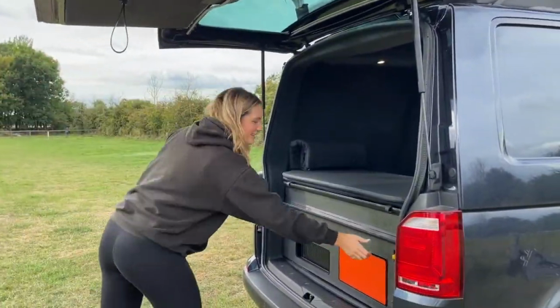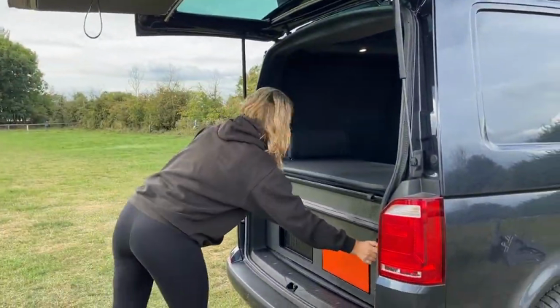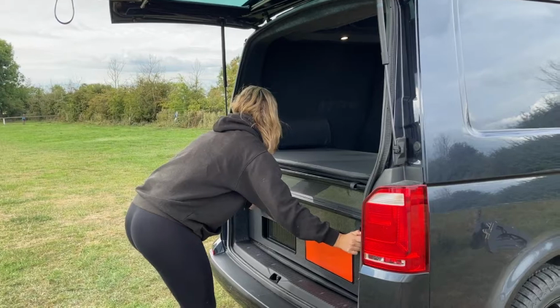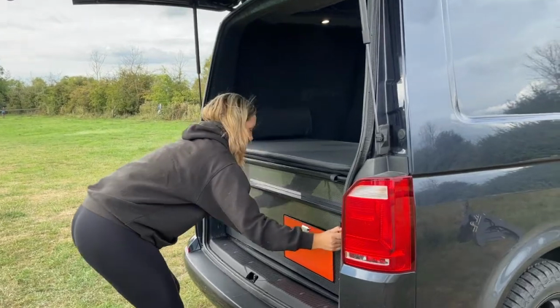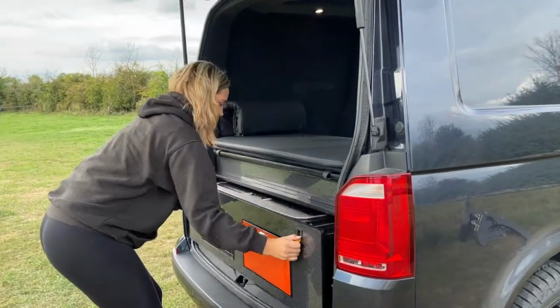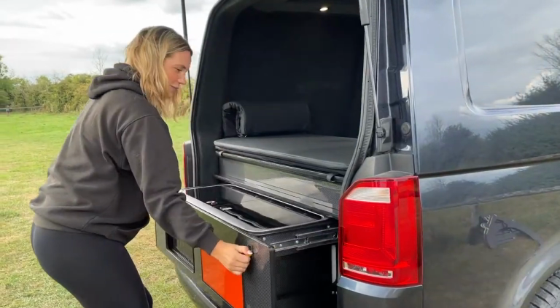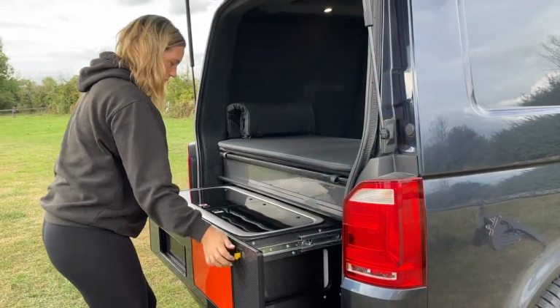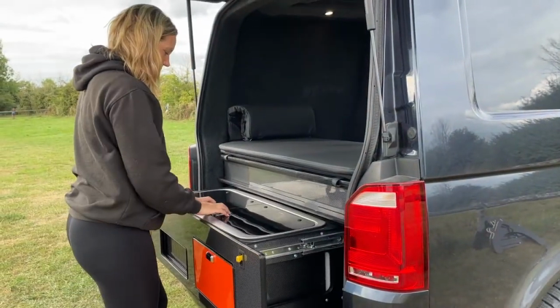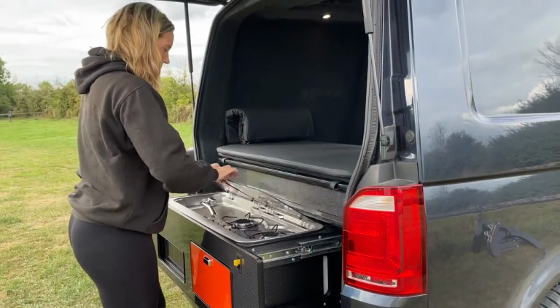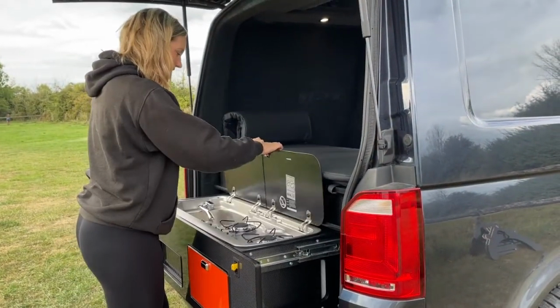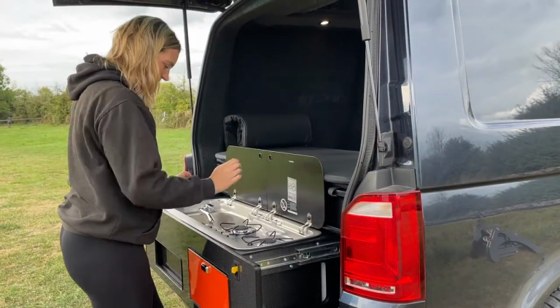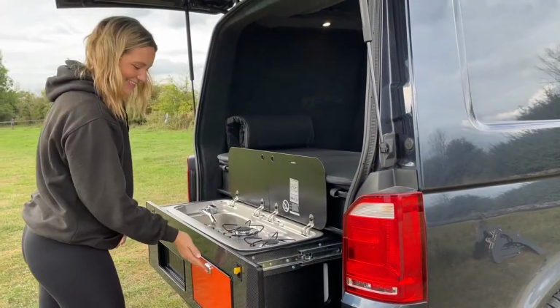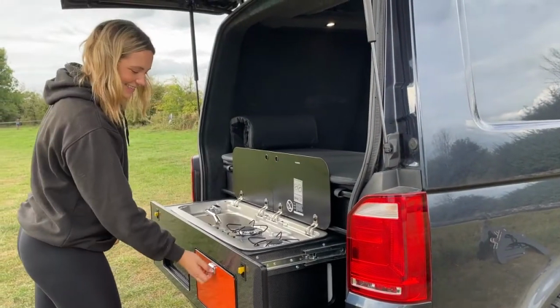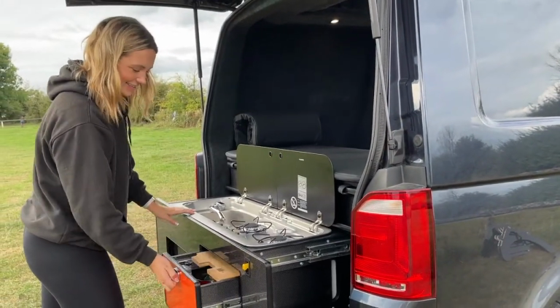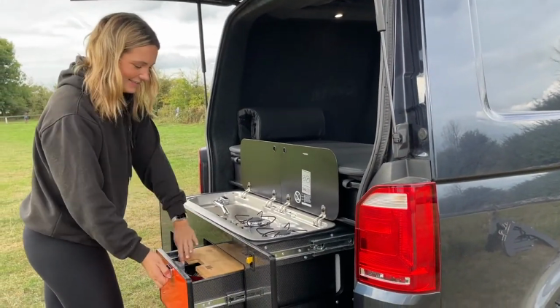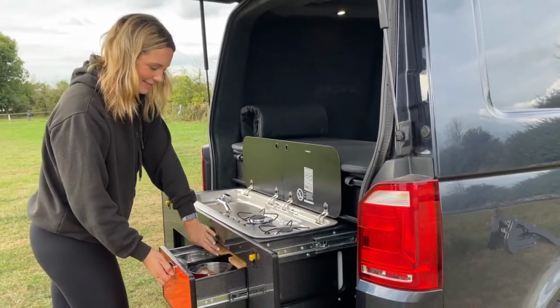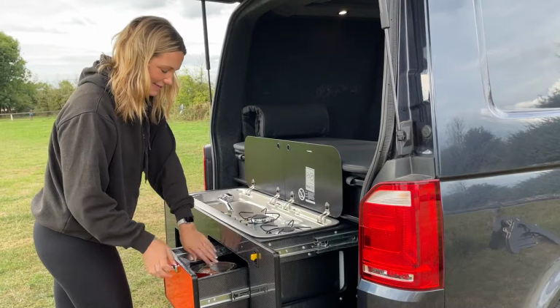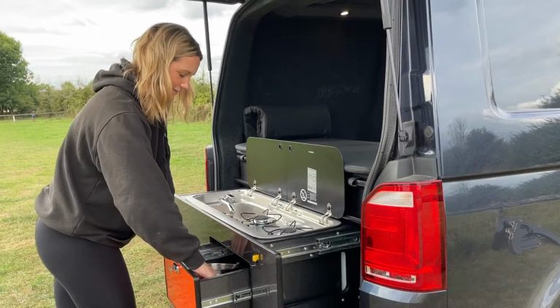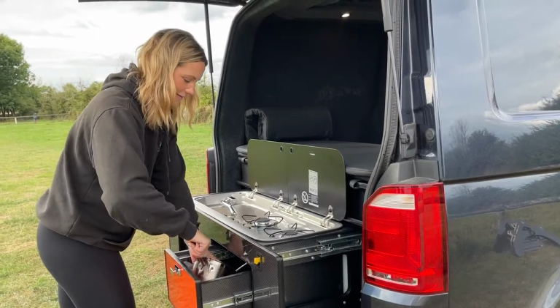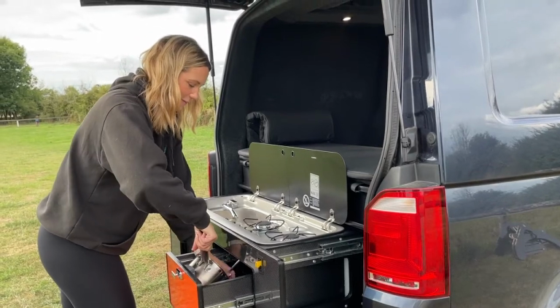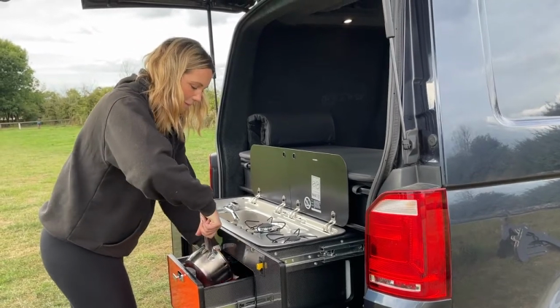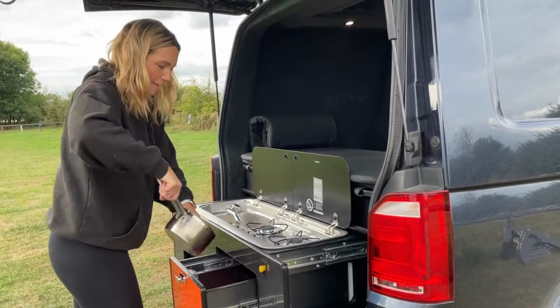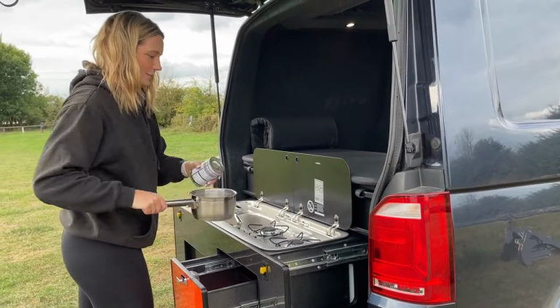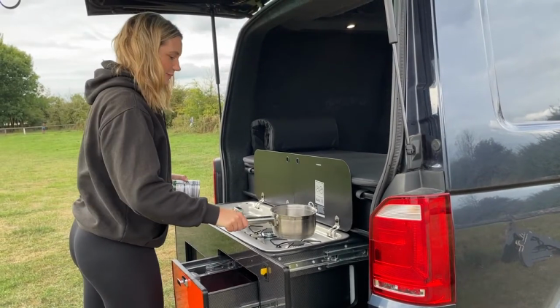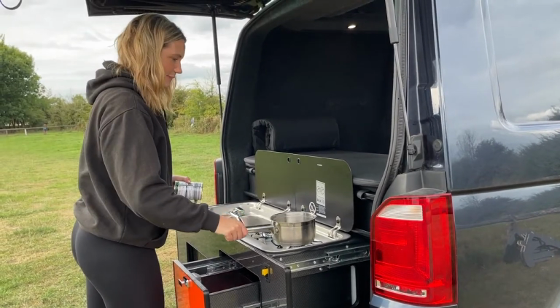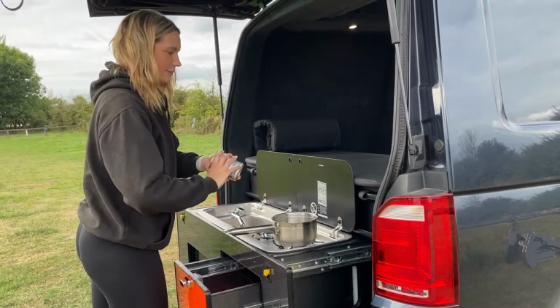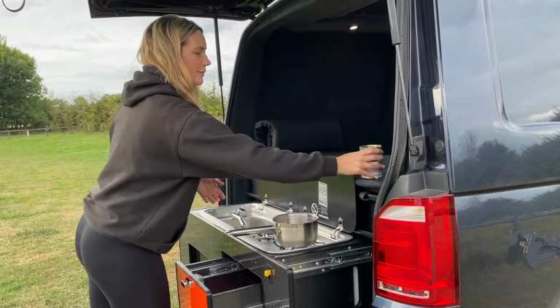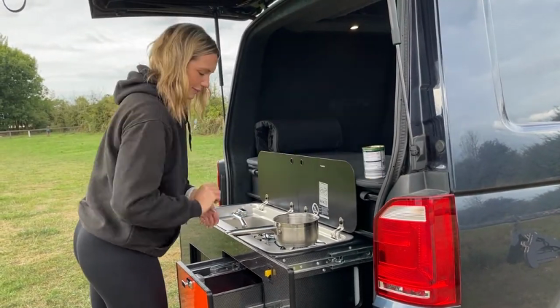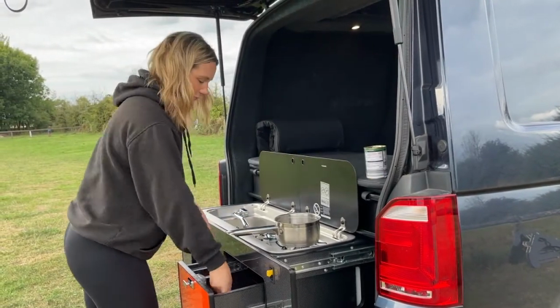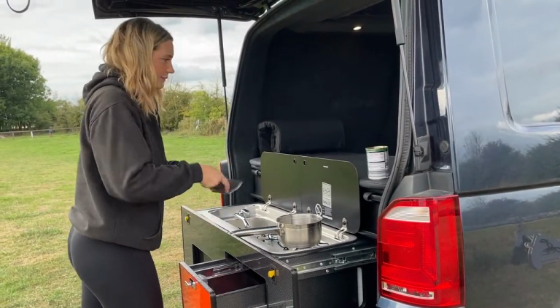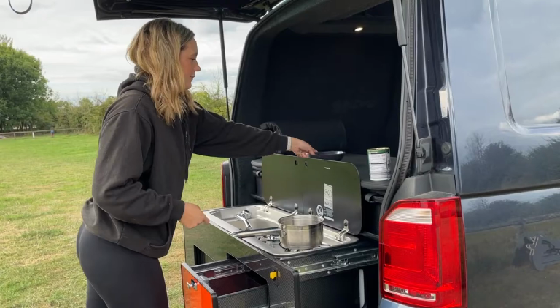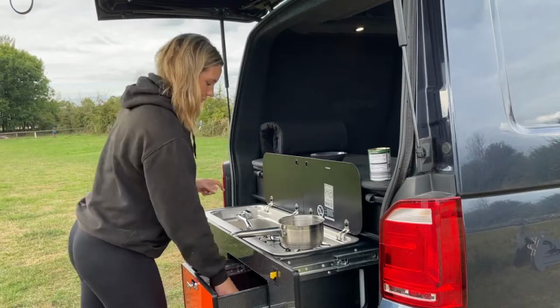At the back of this highly practical van is the hidden kitchen, fitted with a gas hob, sink, onboard water tank, chopping board, storage and utensil drawer.